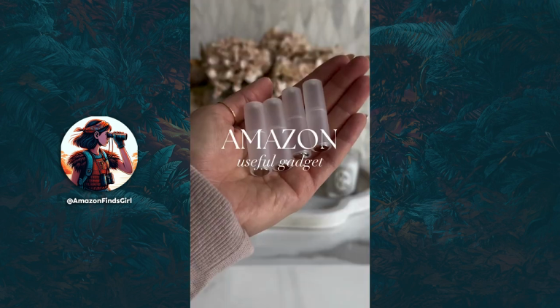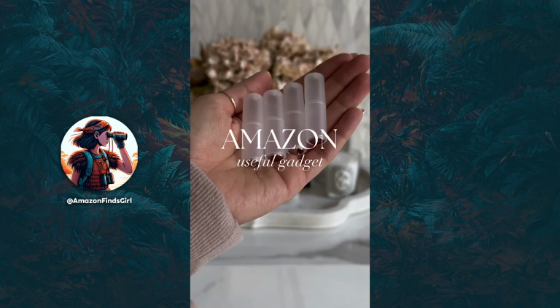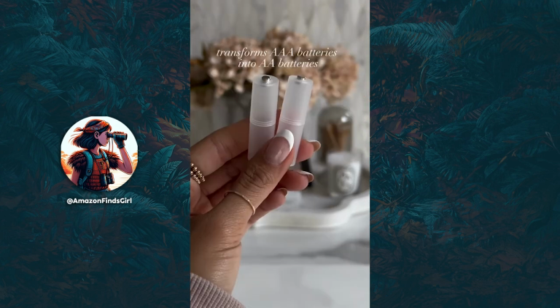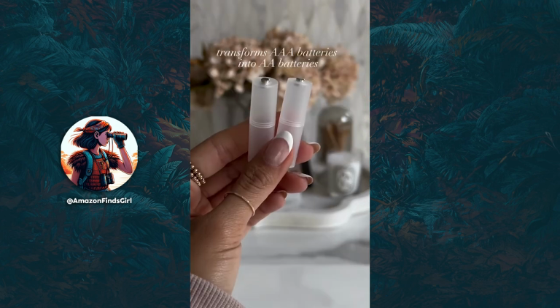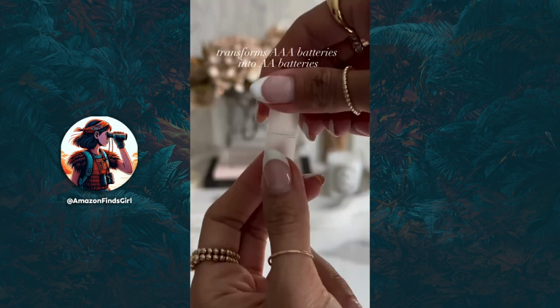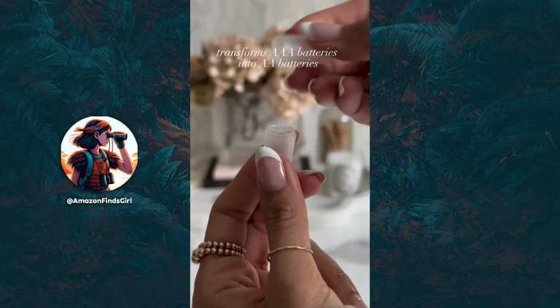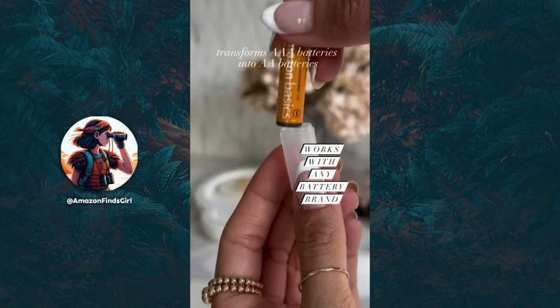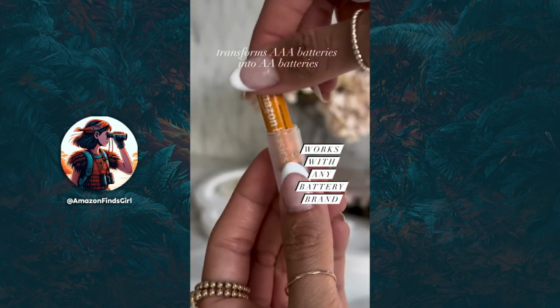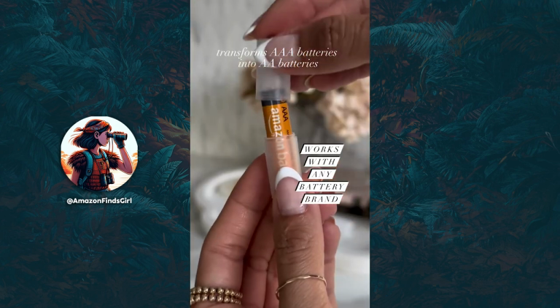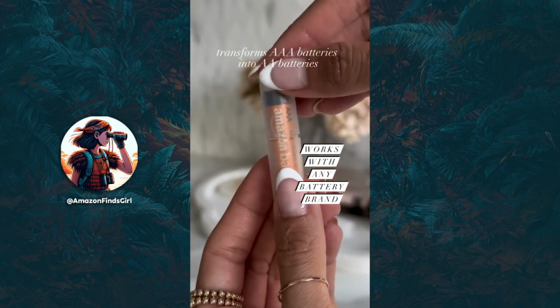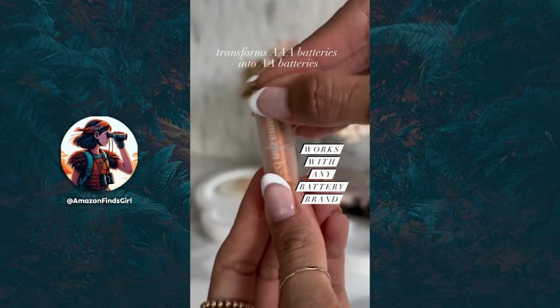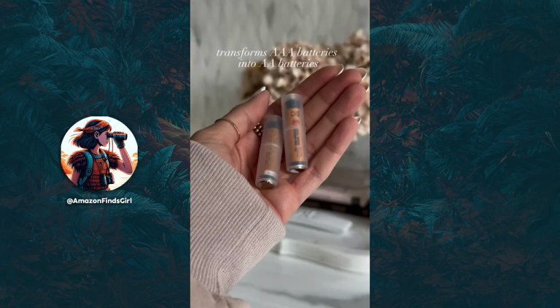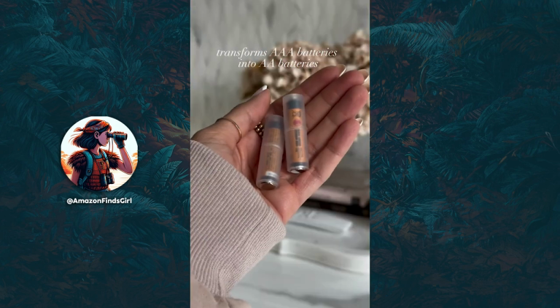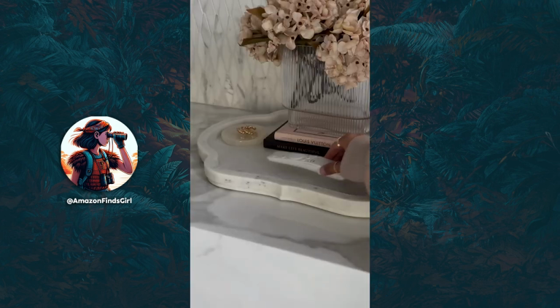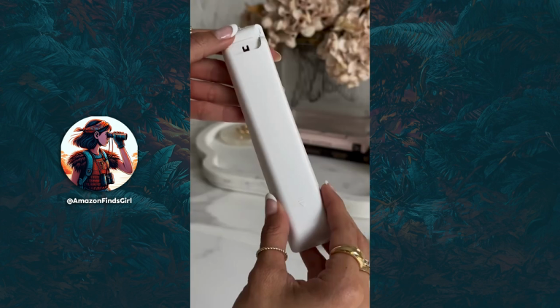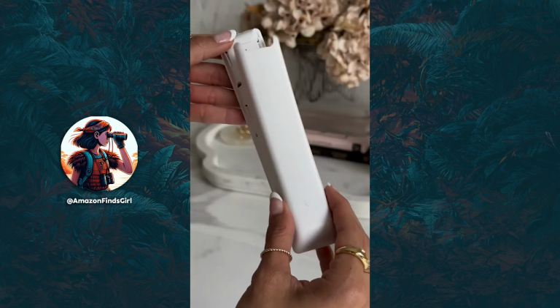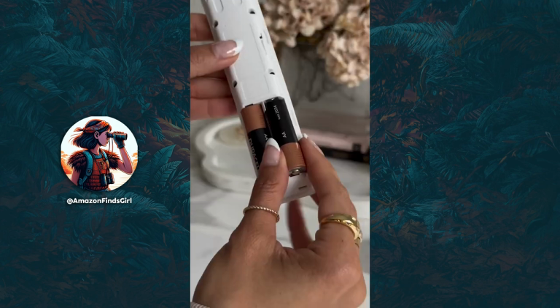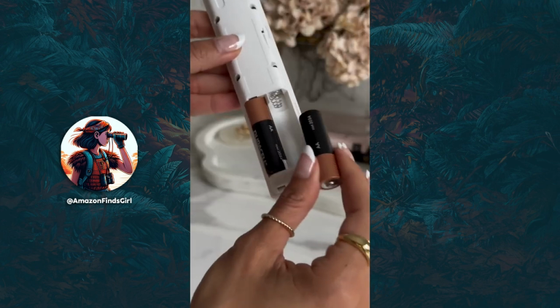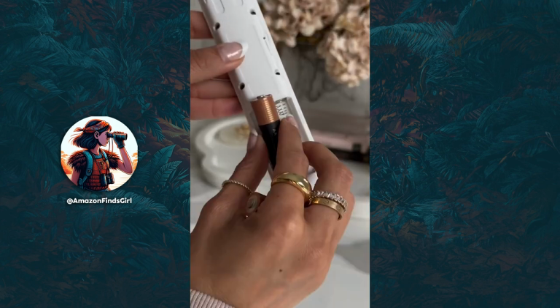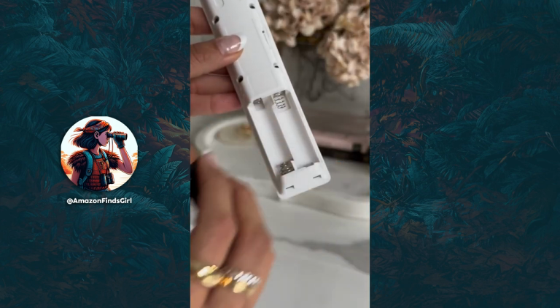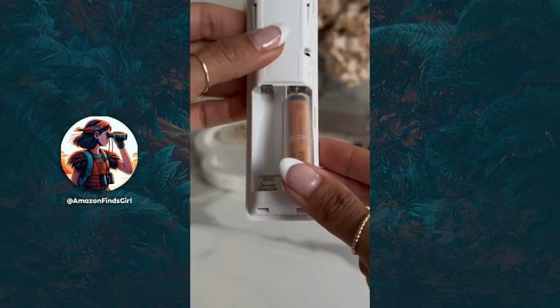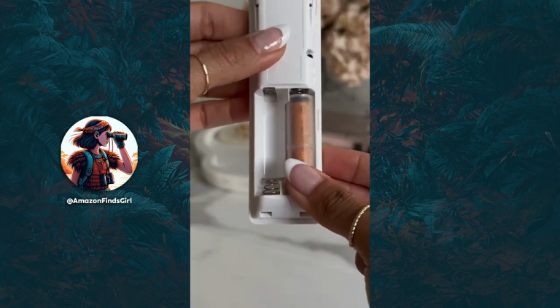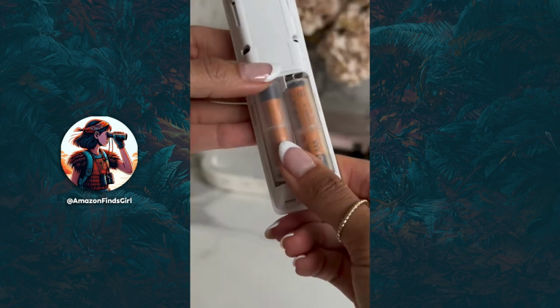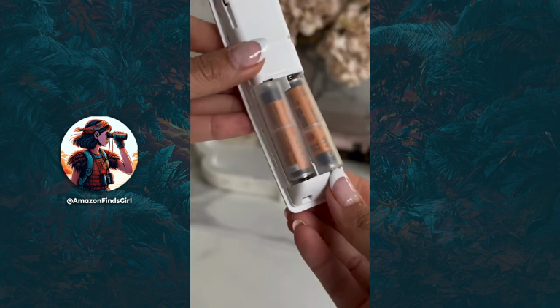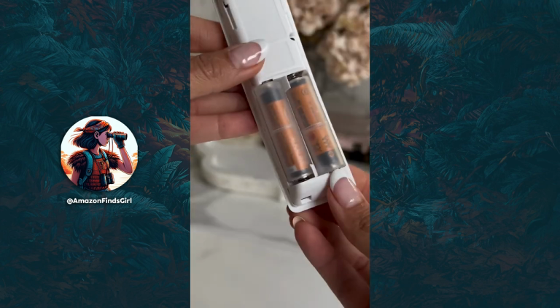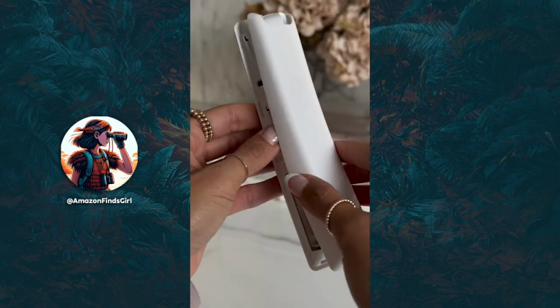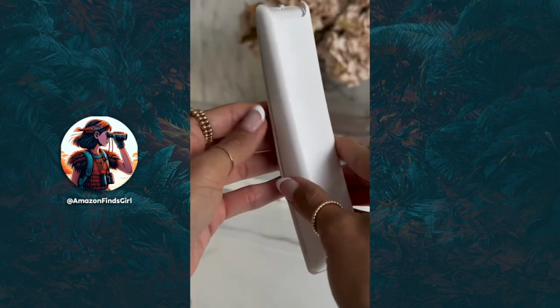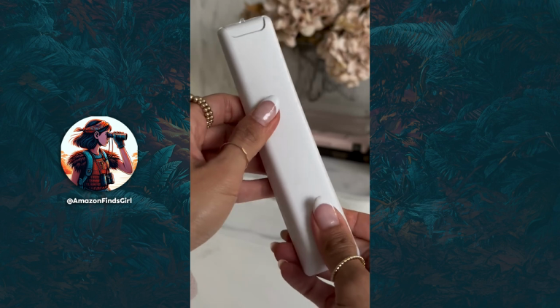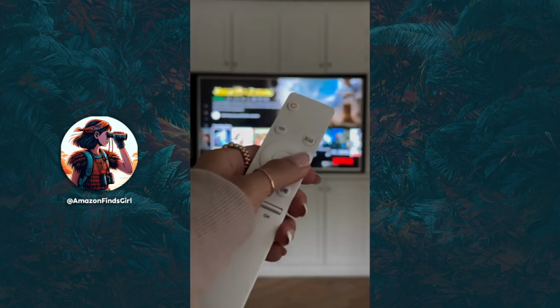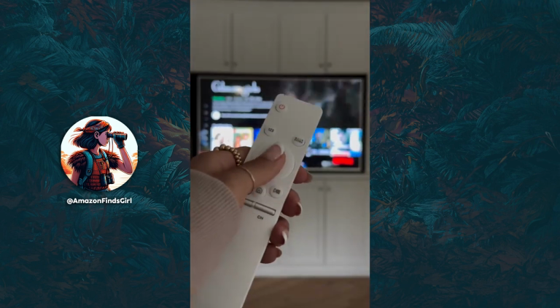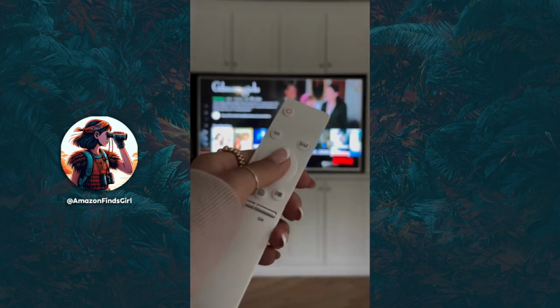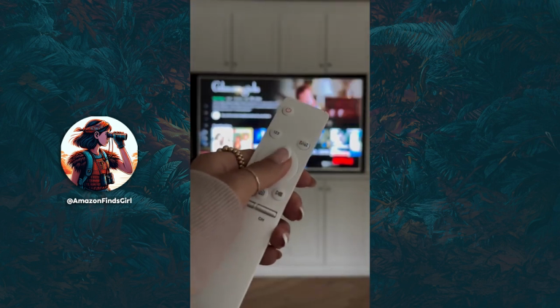Amazon Useful Gadget. Need AA batteries but don't have any on hand? These gadgets convert AAA batteries into AA batteries. They're compatible with any battery brand and can be used over and over again. They're a household staple I didn't know we needed and I'm linking them for you now.